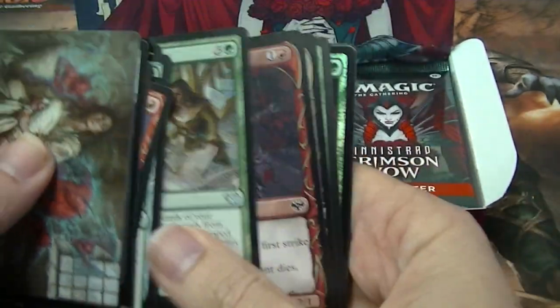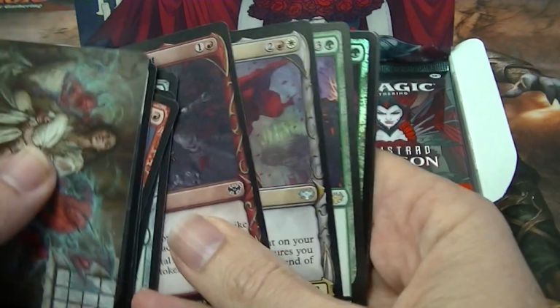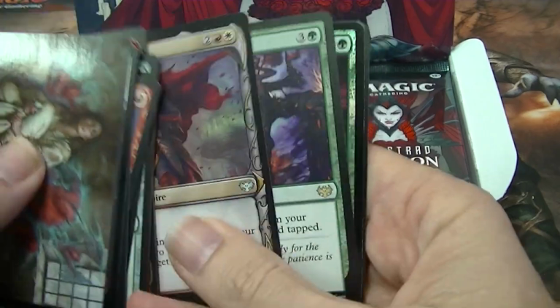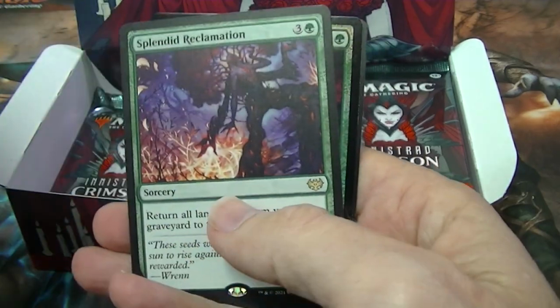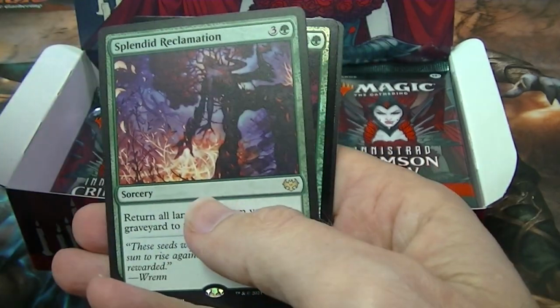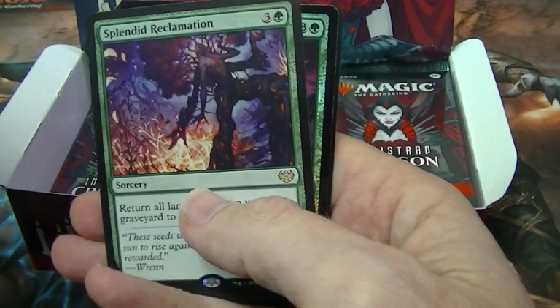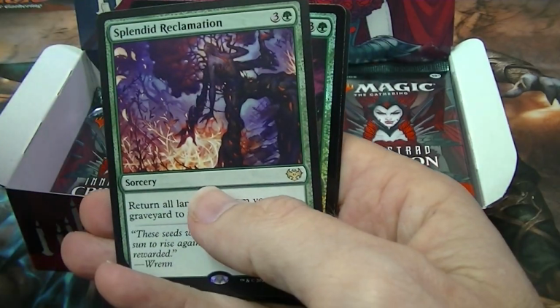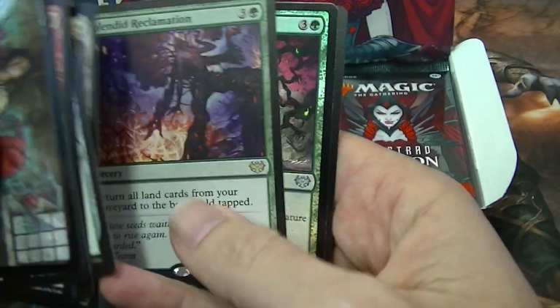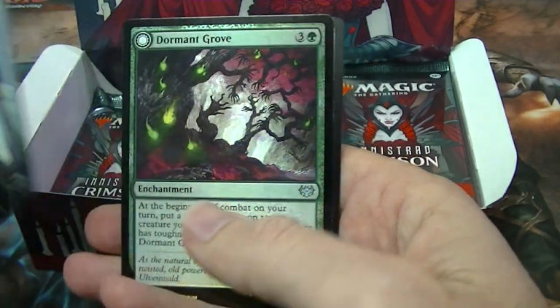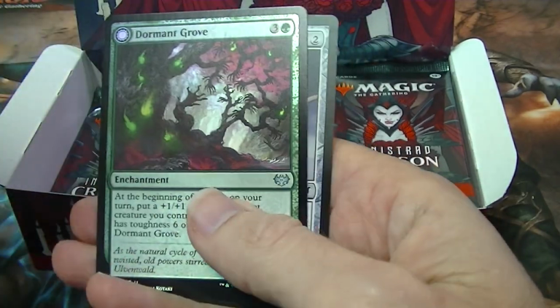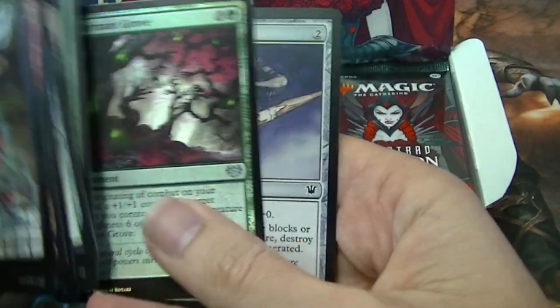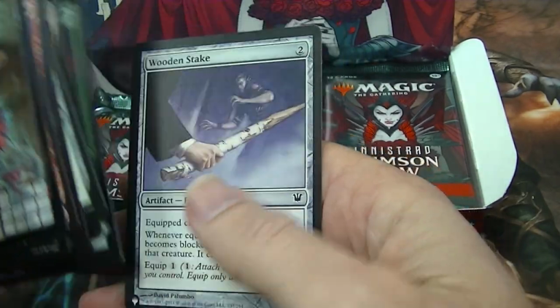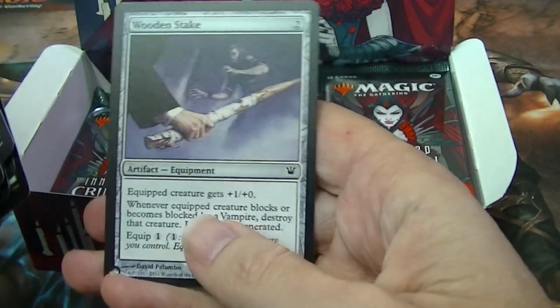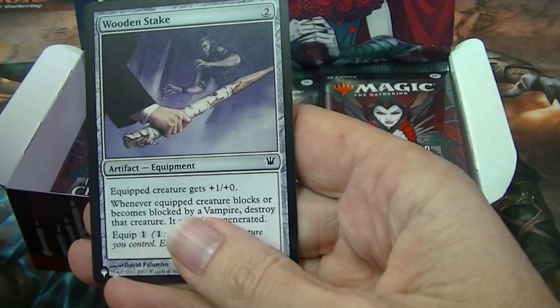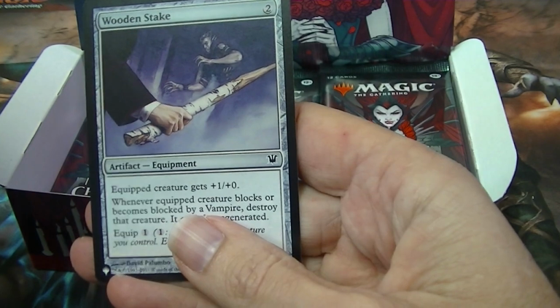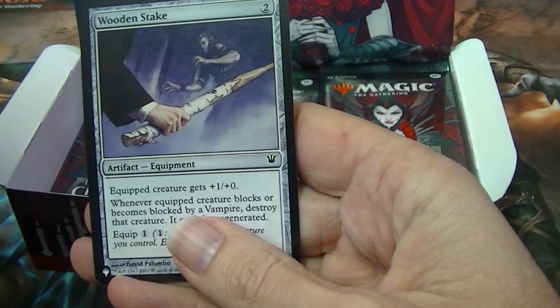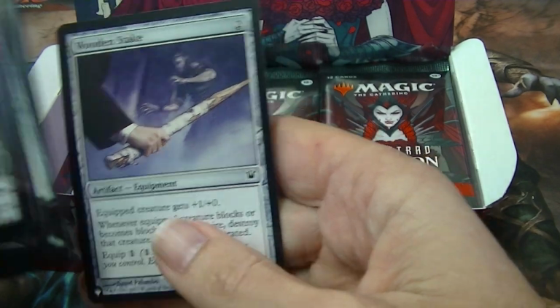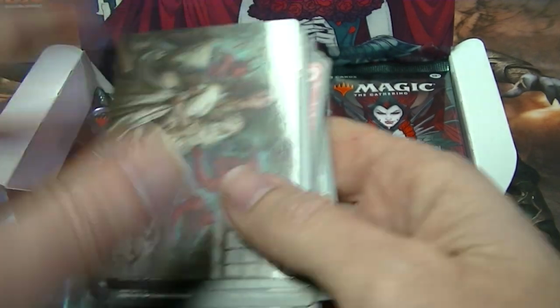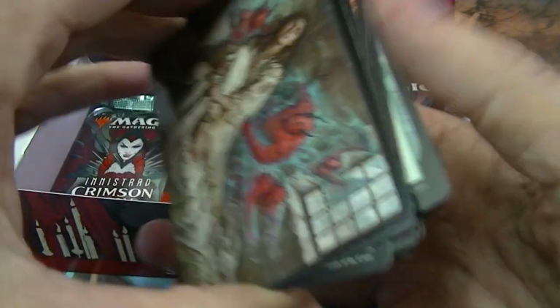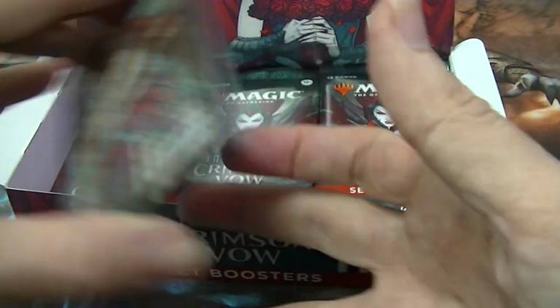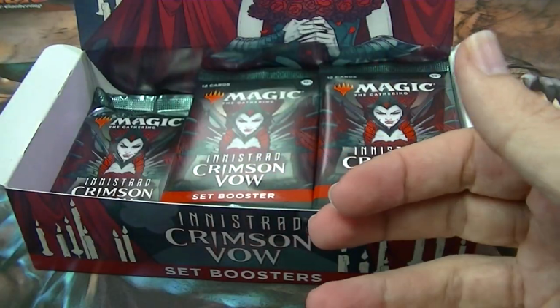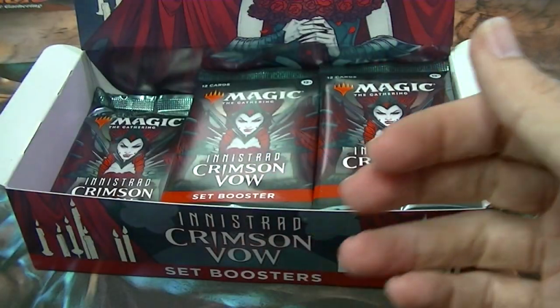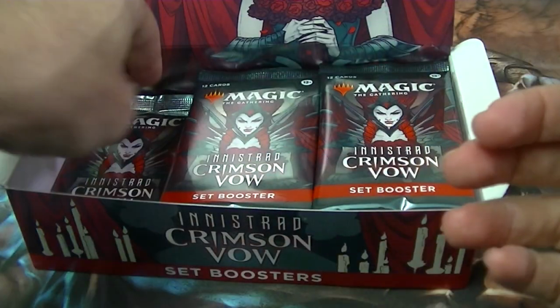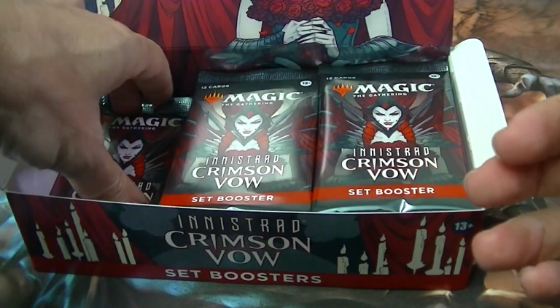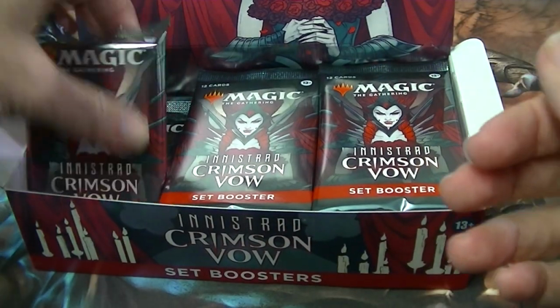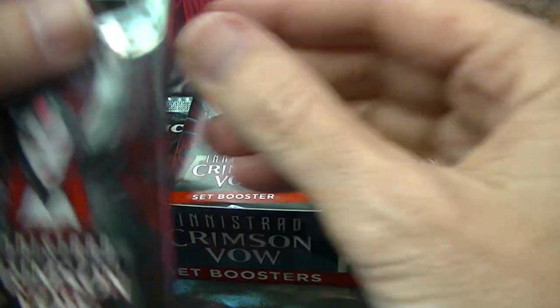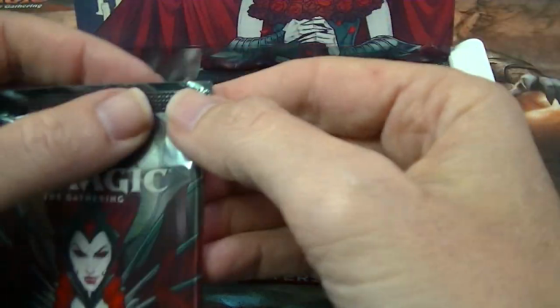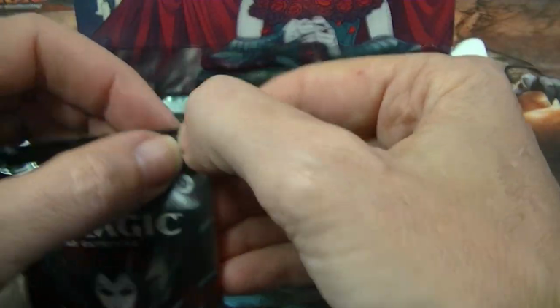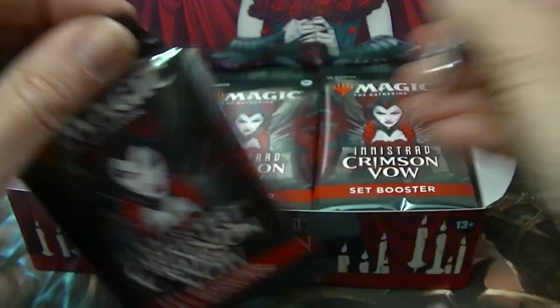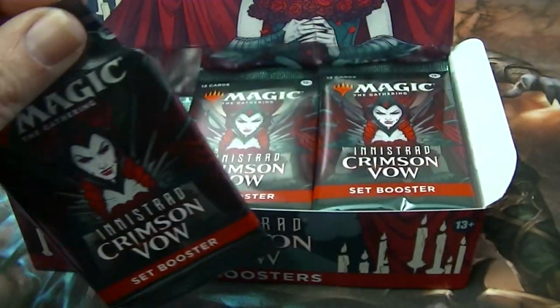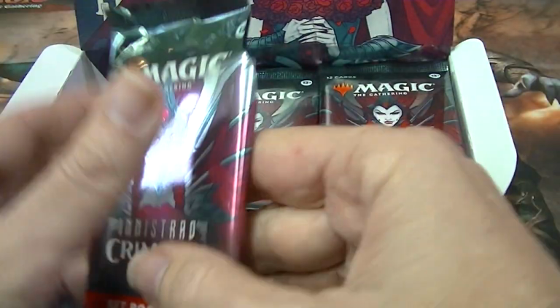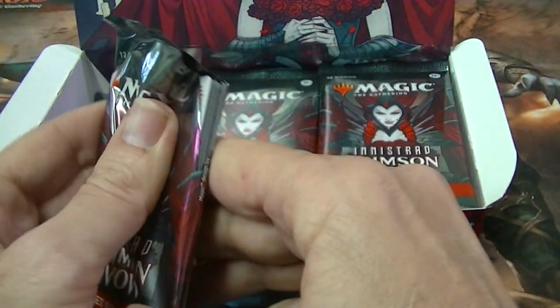I mean, I don't know if that's still the case. Splendid Reclamation. Dormant Grove. Oh, and a listed card. So it appears some set boosters have a lot more rares and mythics than this one.